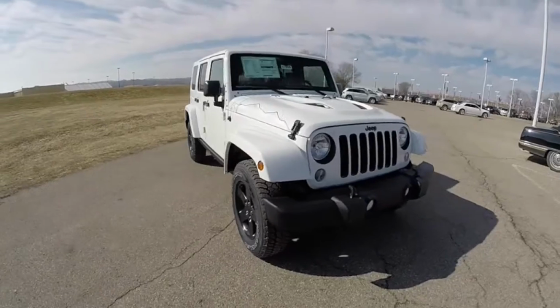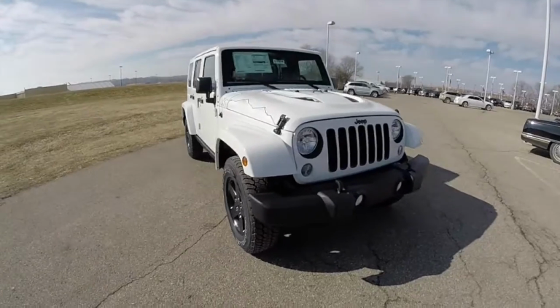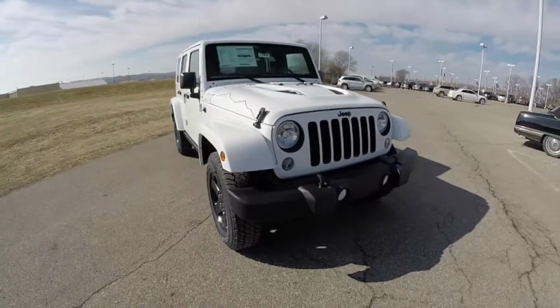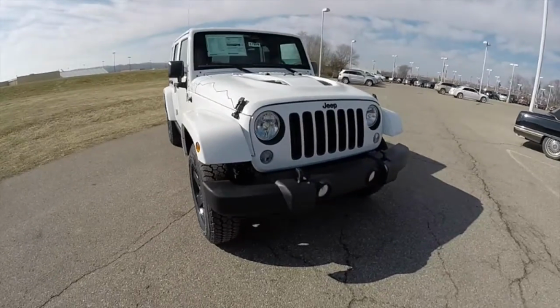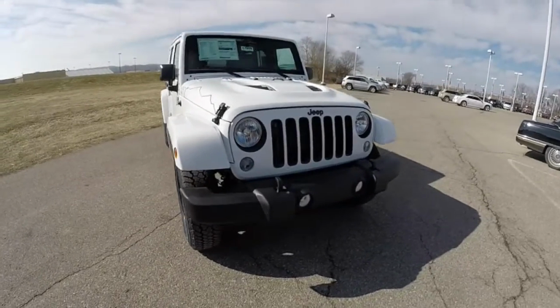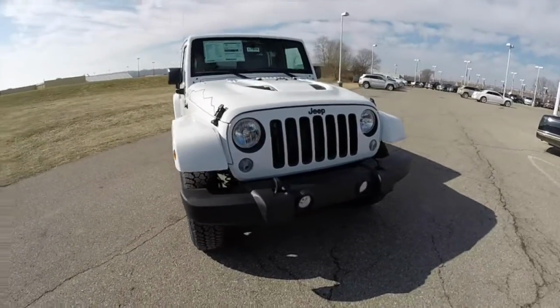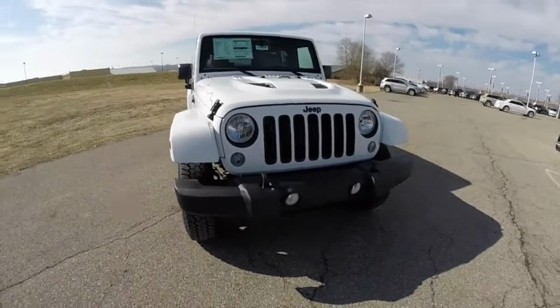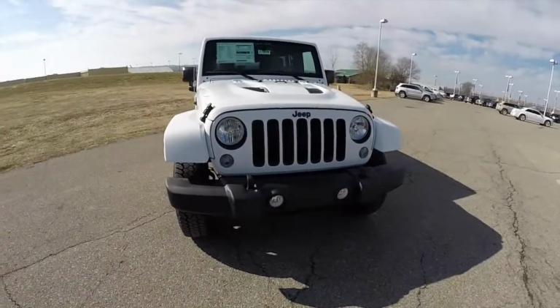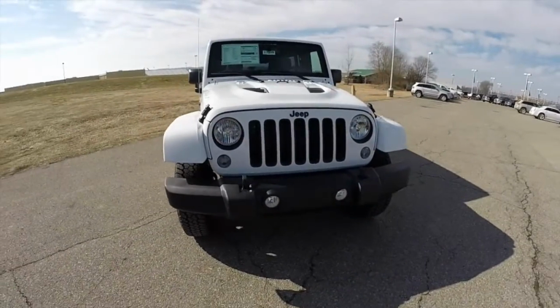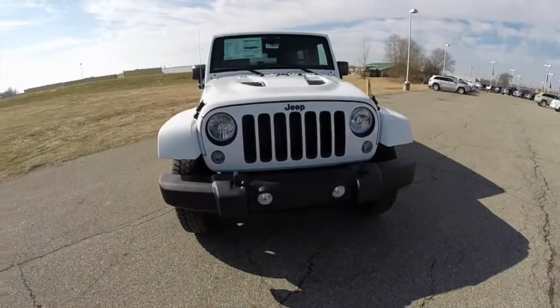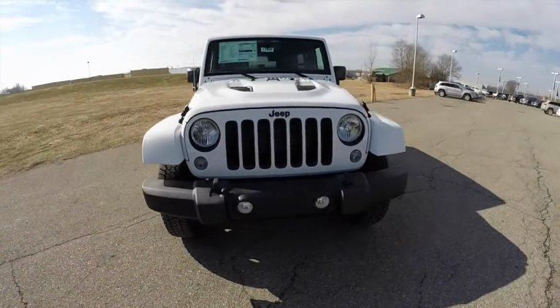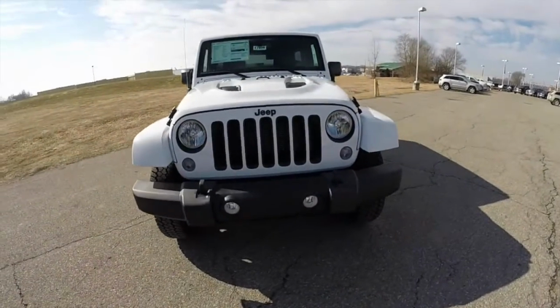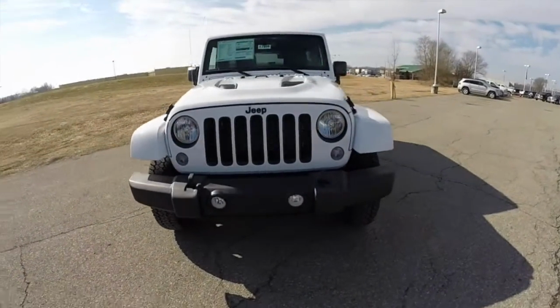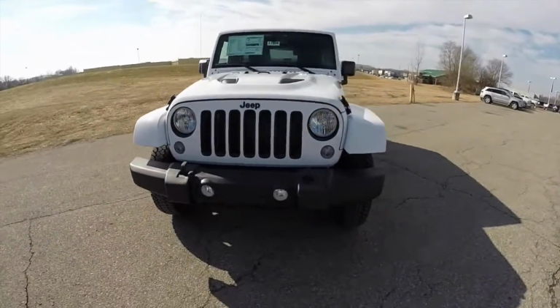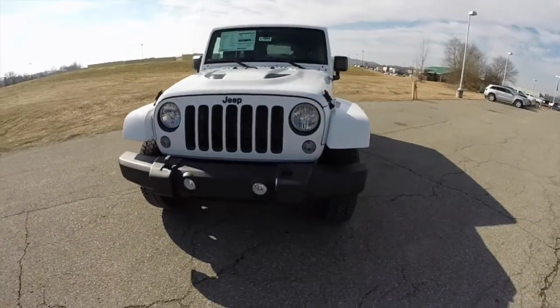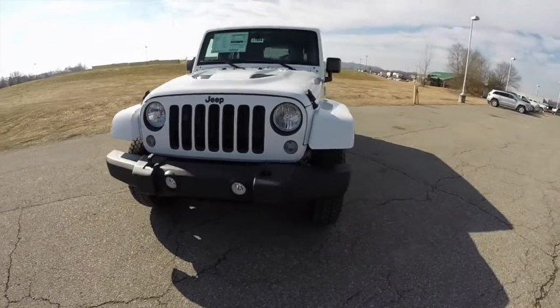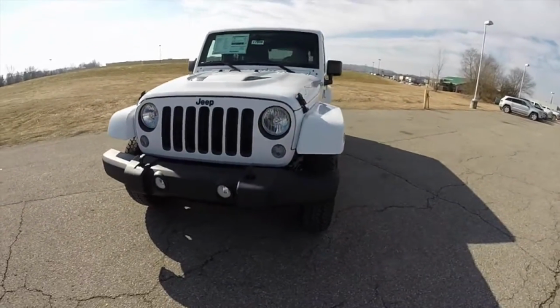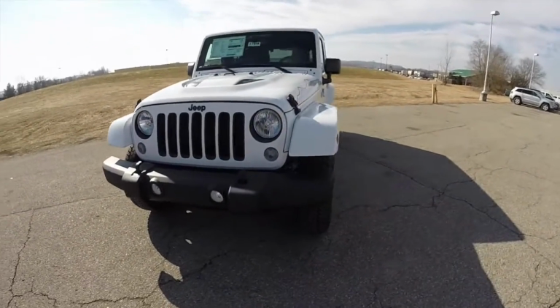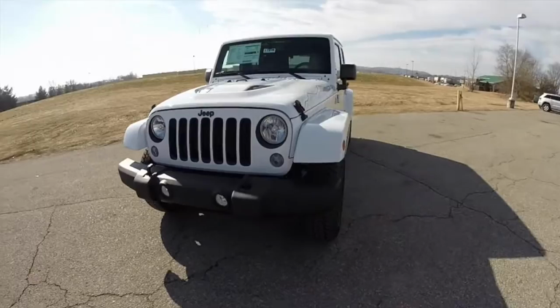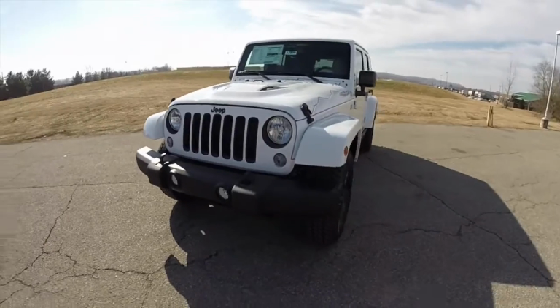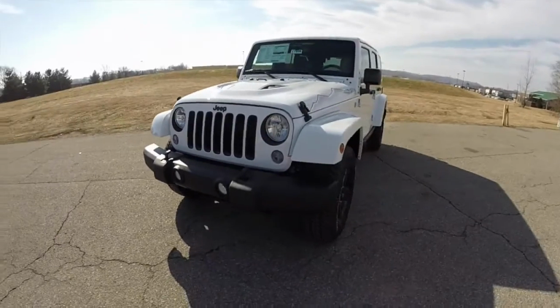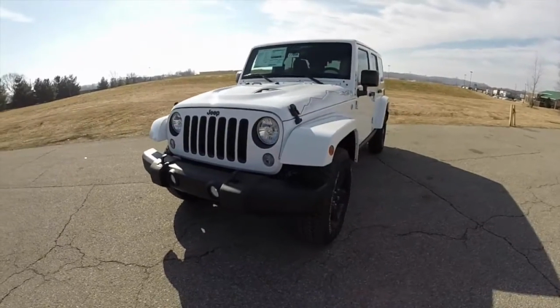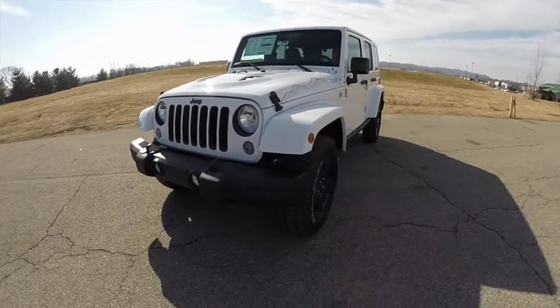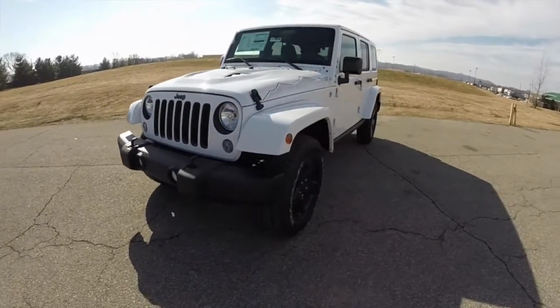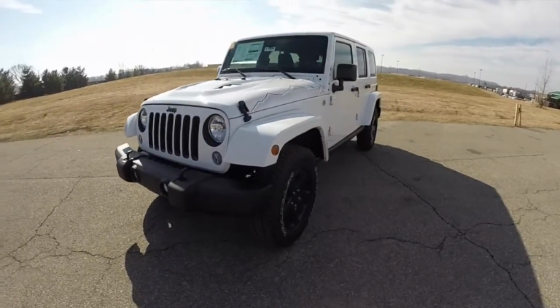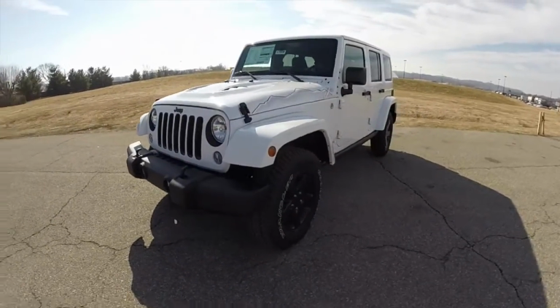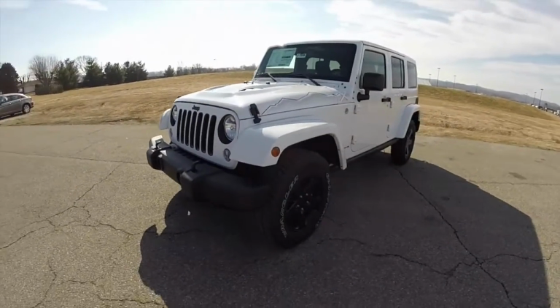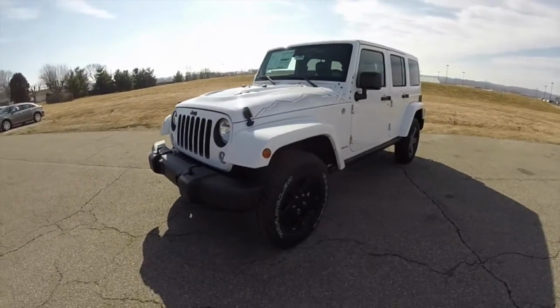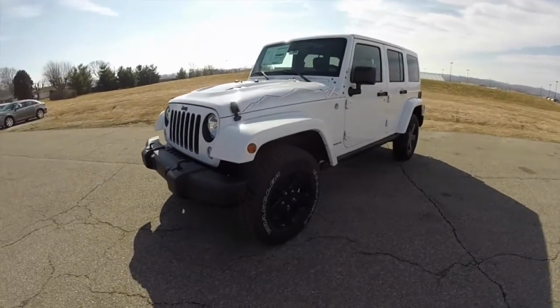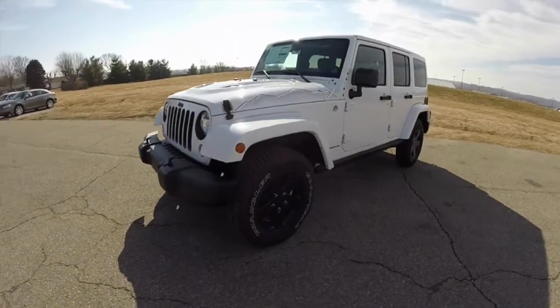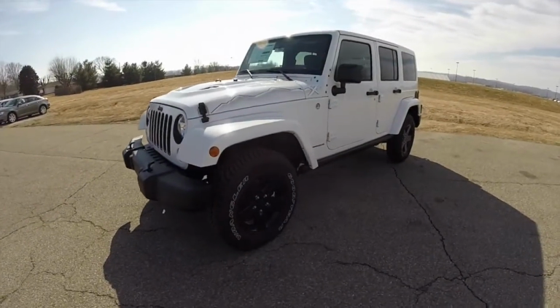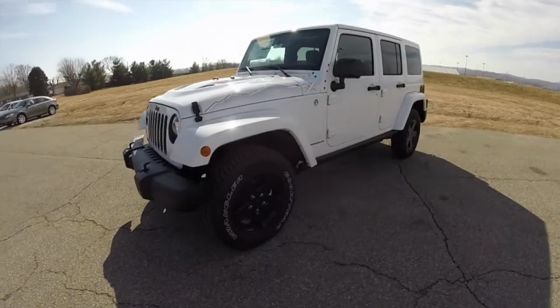Hello everyone, today we're going to take a quick walk around look at this unique 2015 Jeep Wrangler Unlimited Sahara X package.